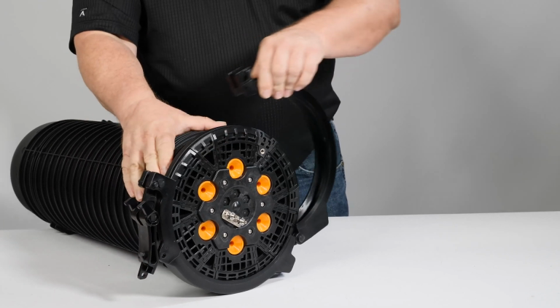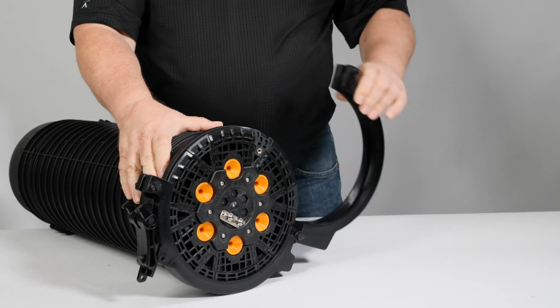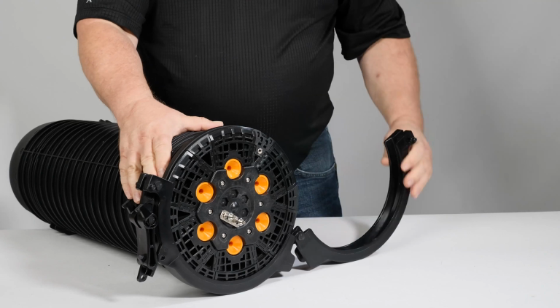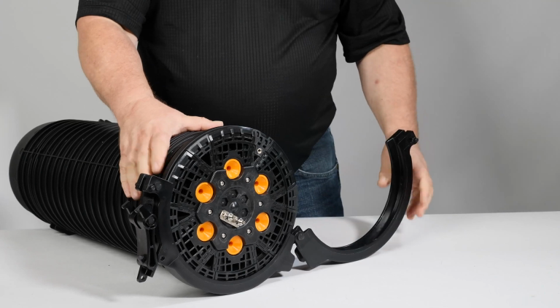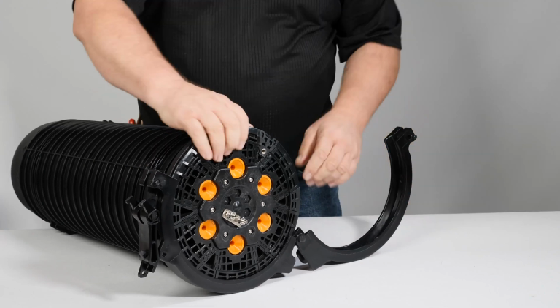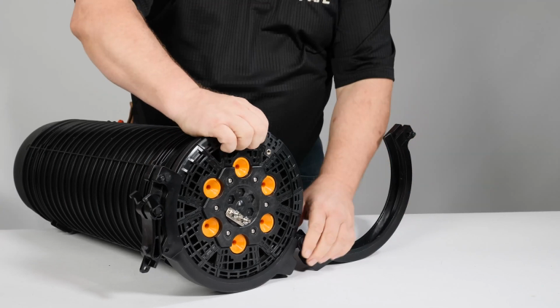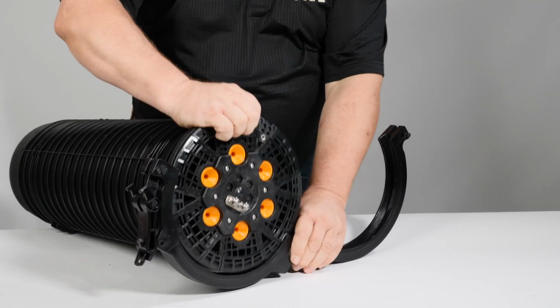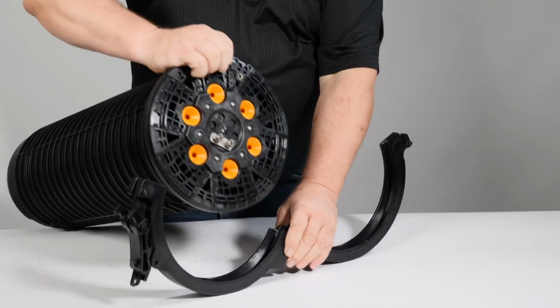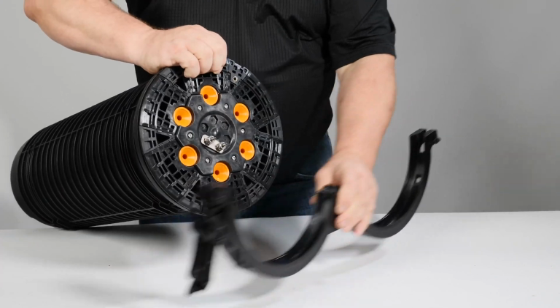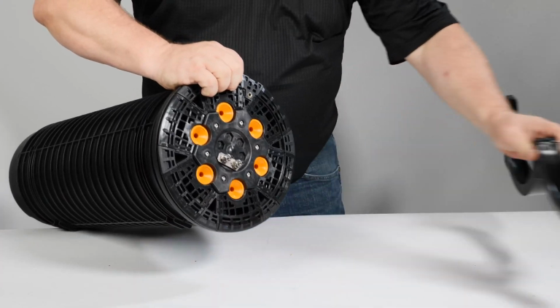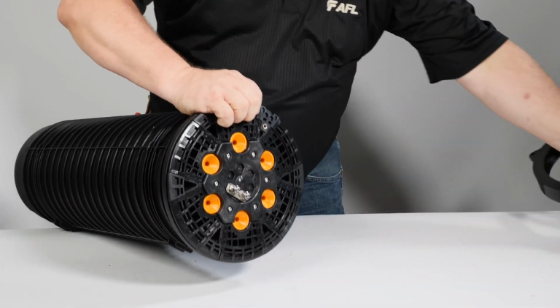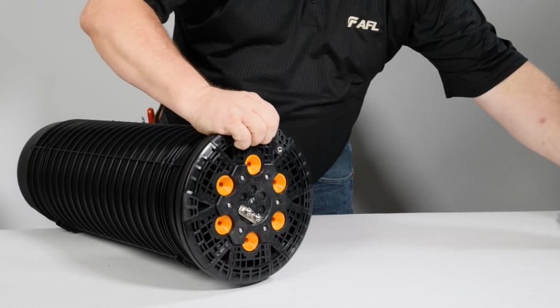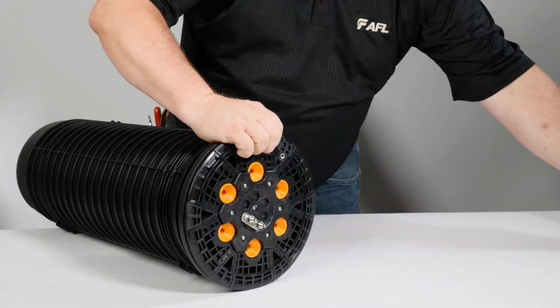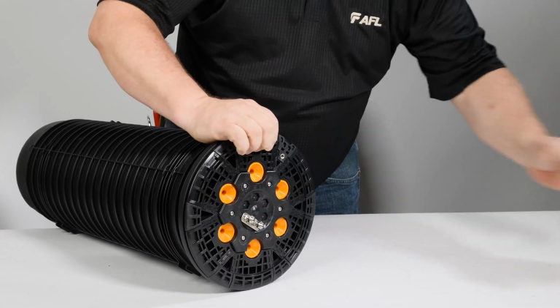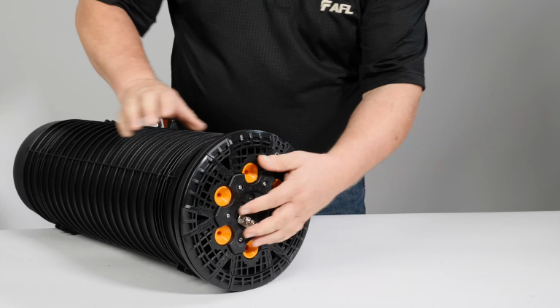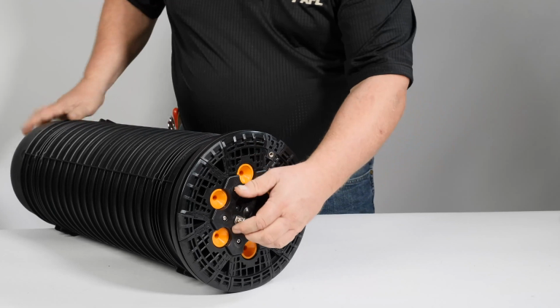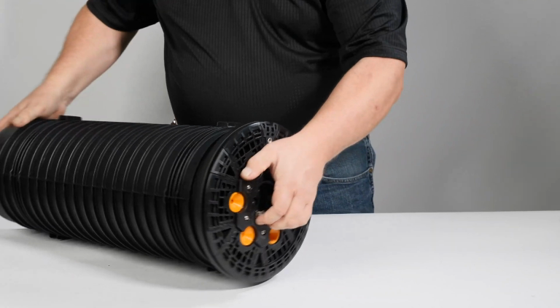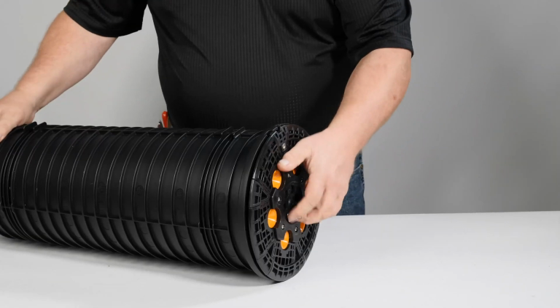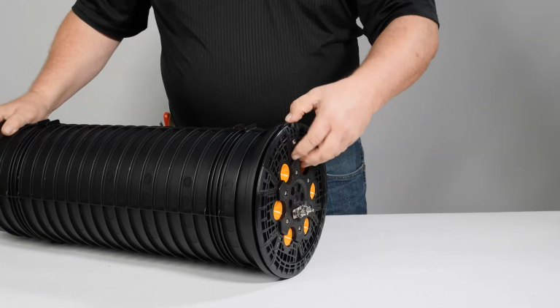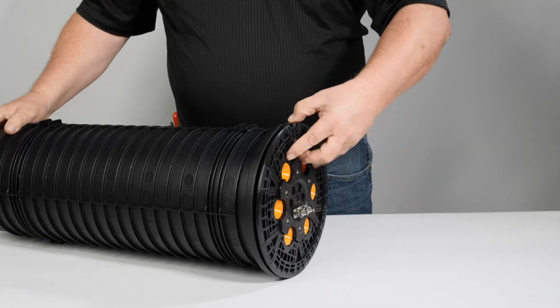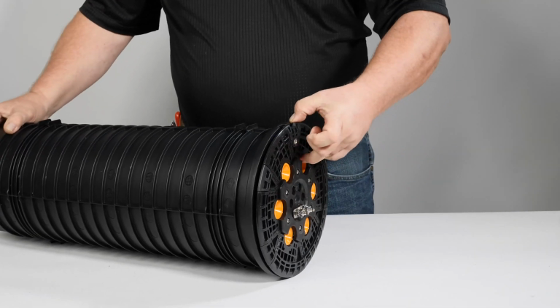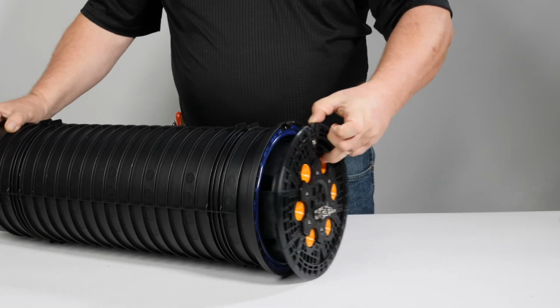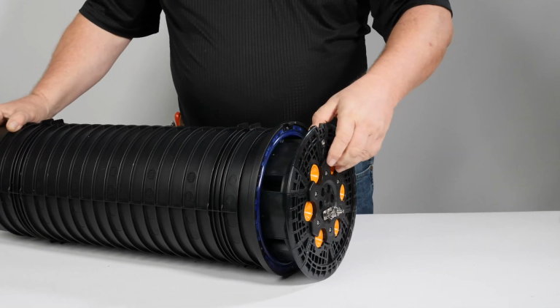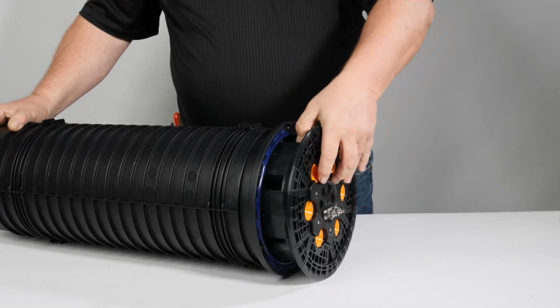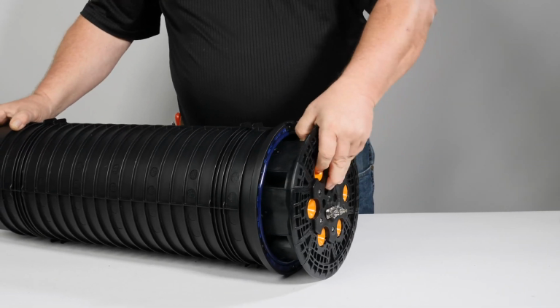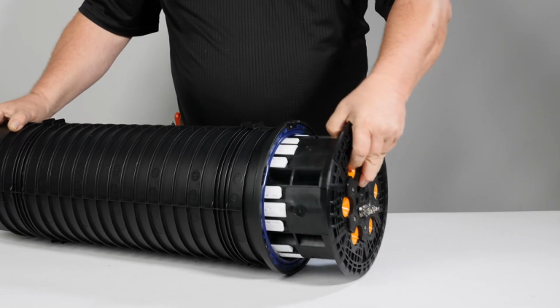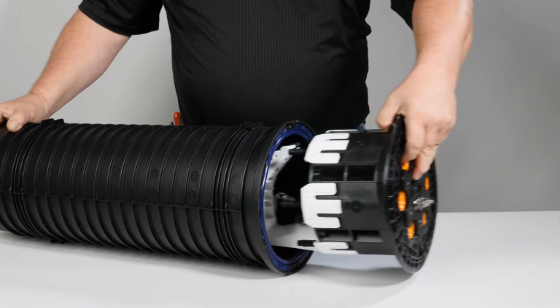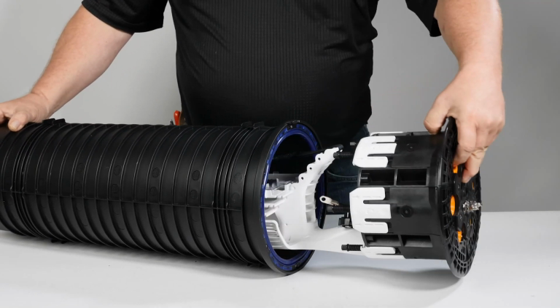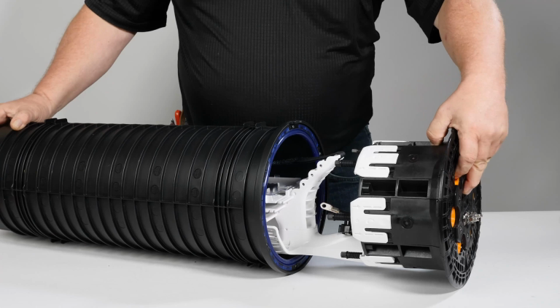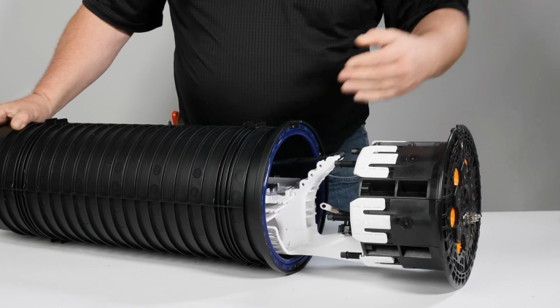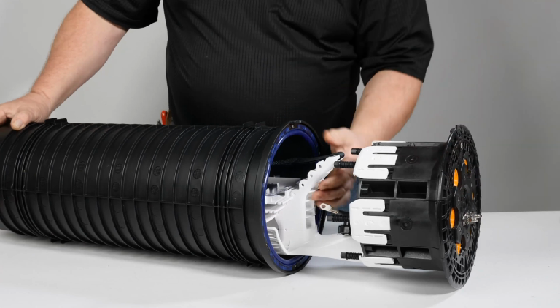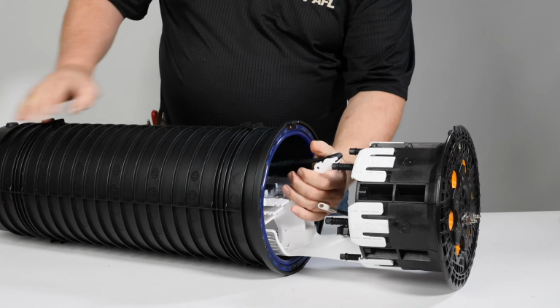Adjust the APEX closure until the mount insert and orientation key are facing up. This will ensure the closure slides out basket up. Now slide the APEX base out from the dome.